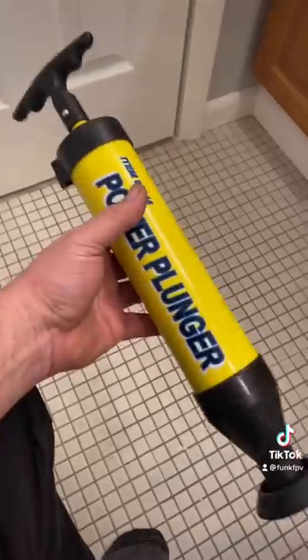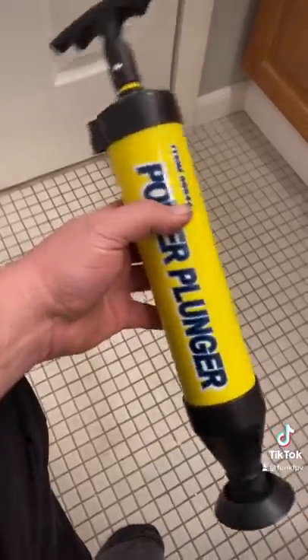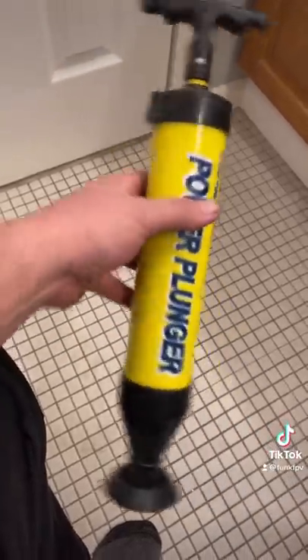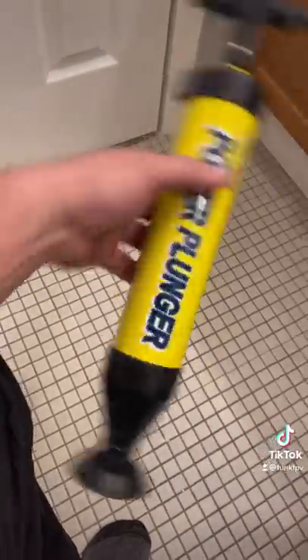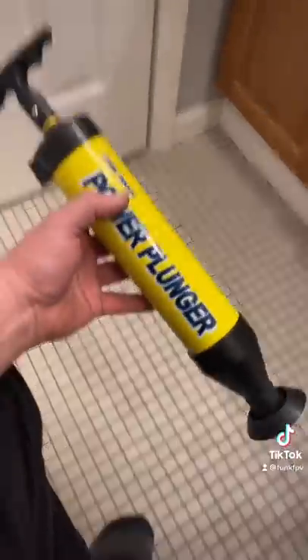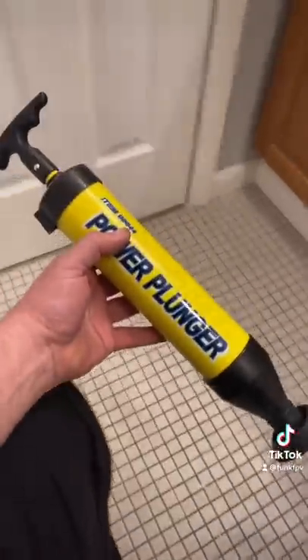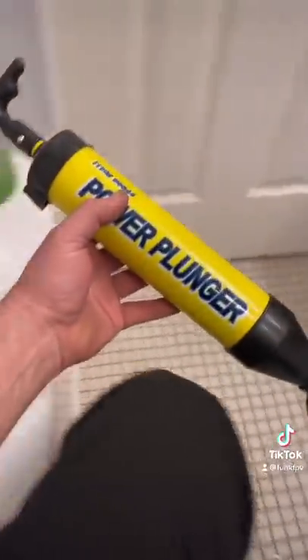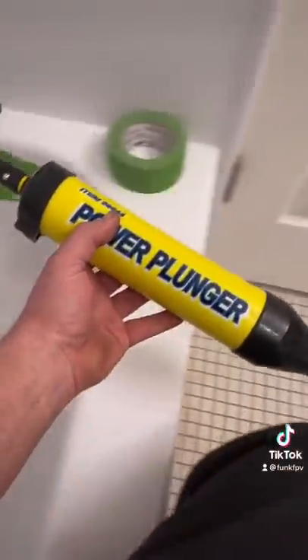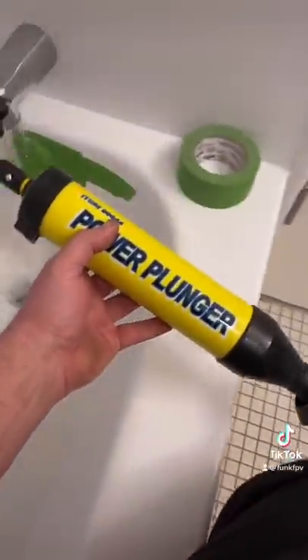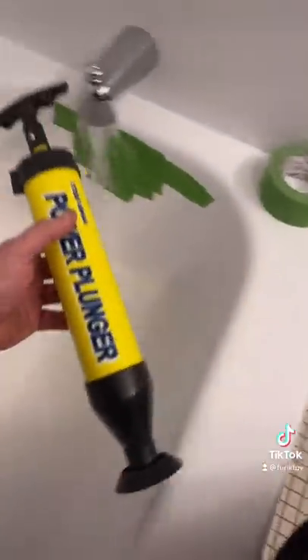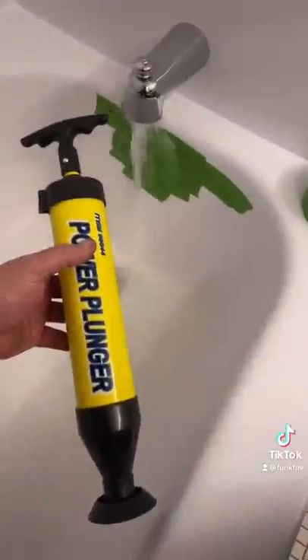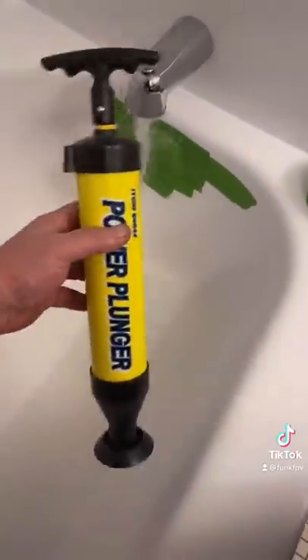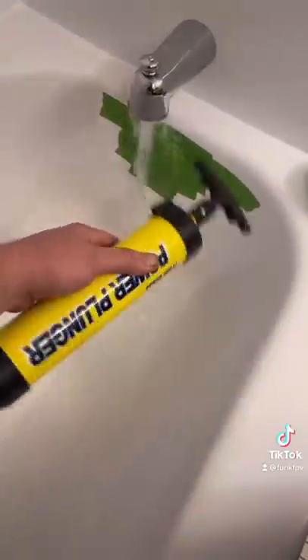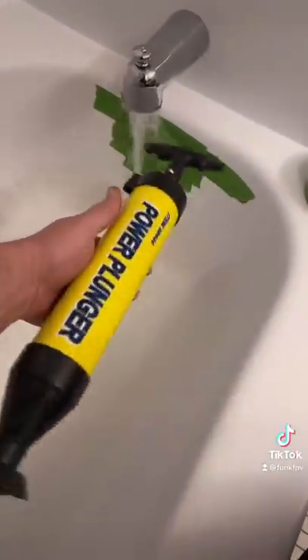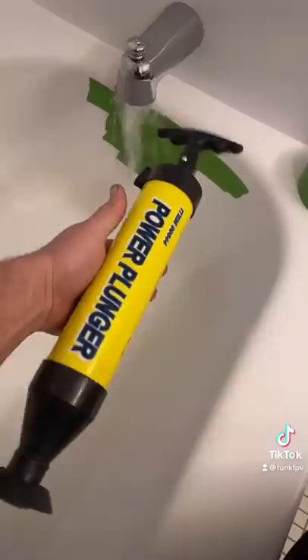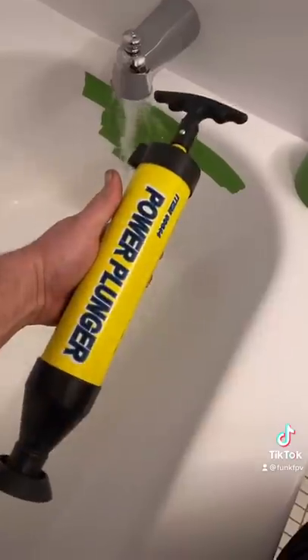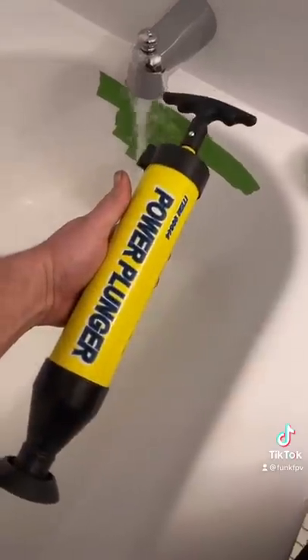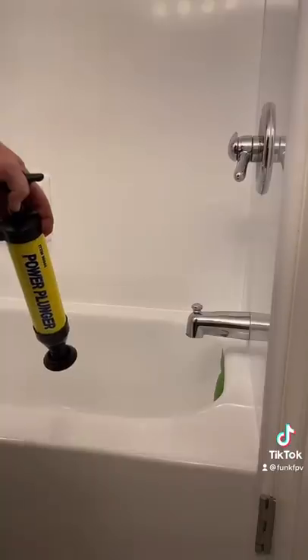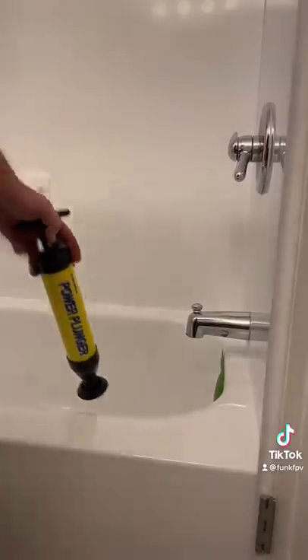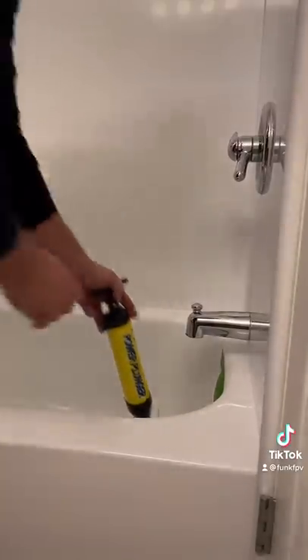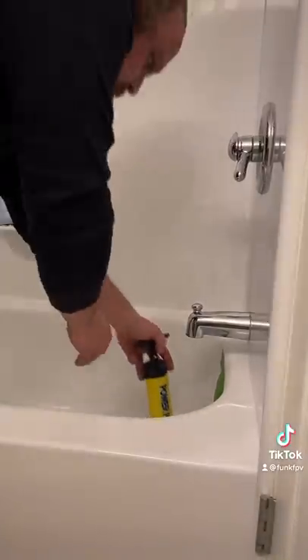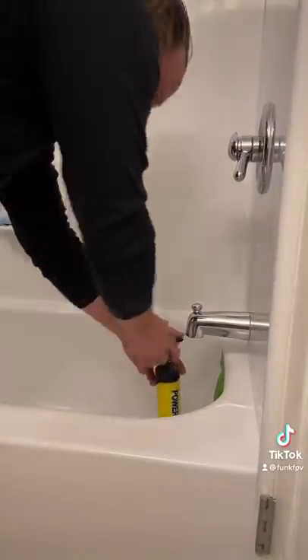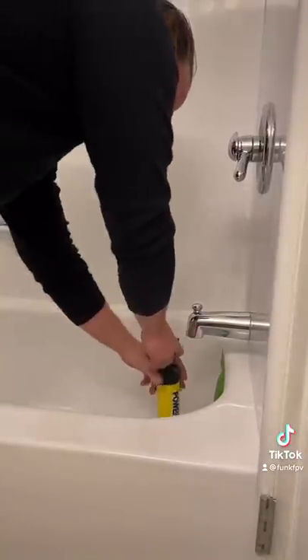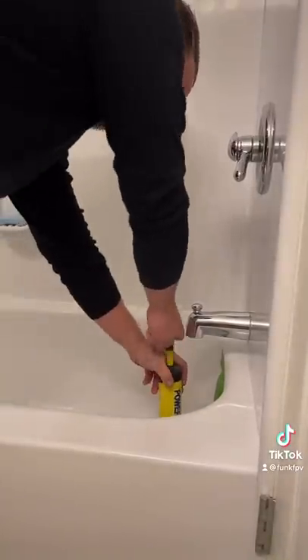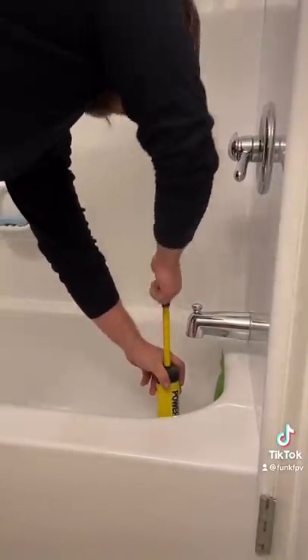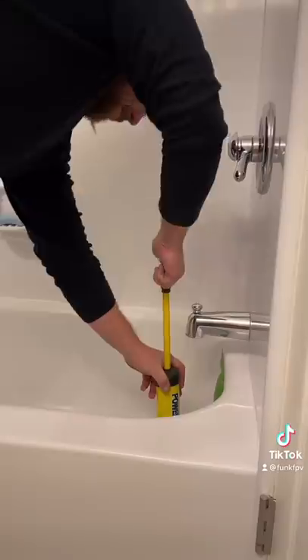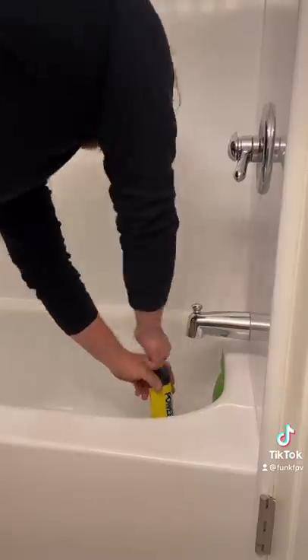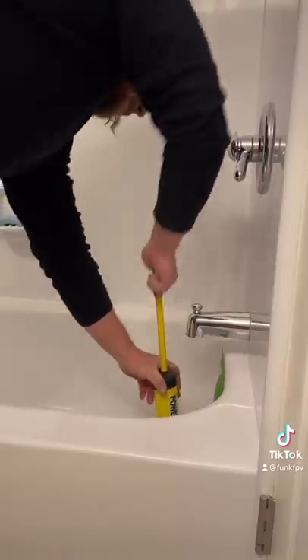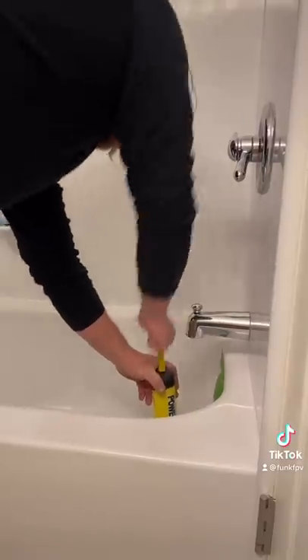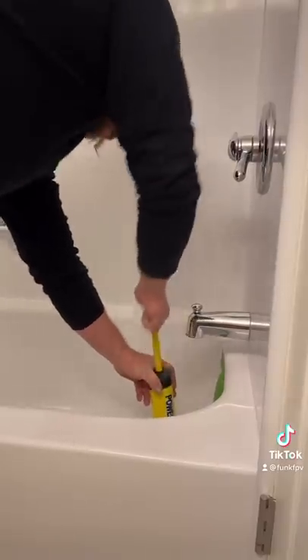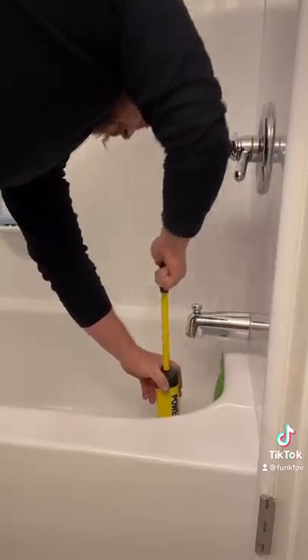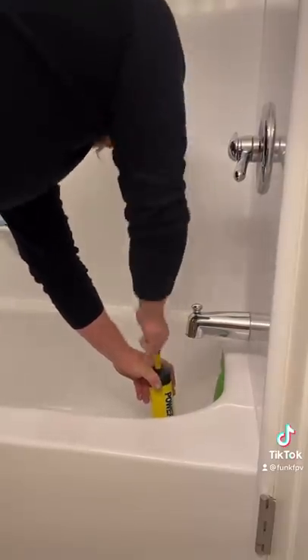Then you grab your power plunger — I named mine after an ex-girlfriend, her name was Cindy. She was bipolar but she had talents, if you know what I mean. You take old Cindy, you stick her in the drain, and you suck up a big old slug of water.